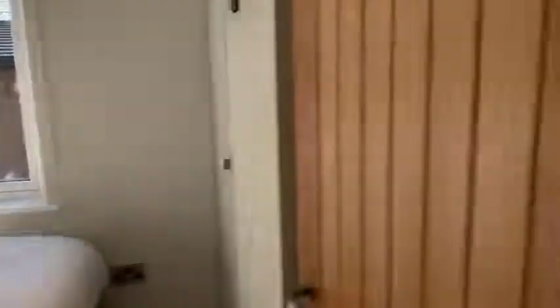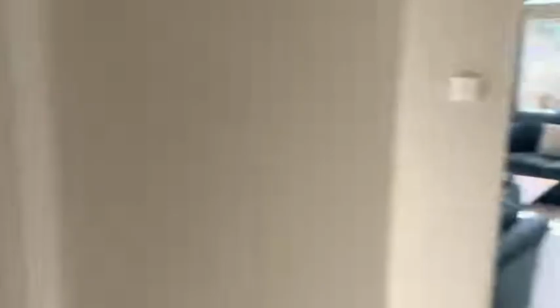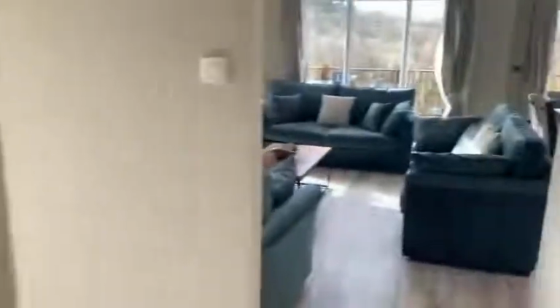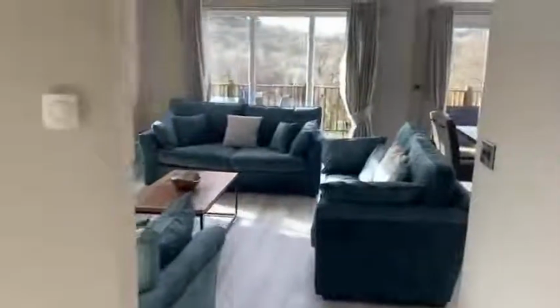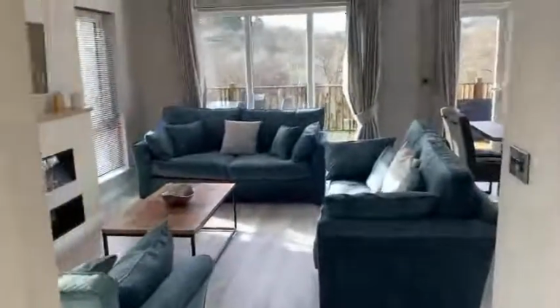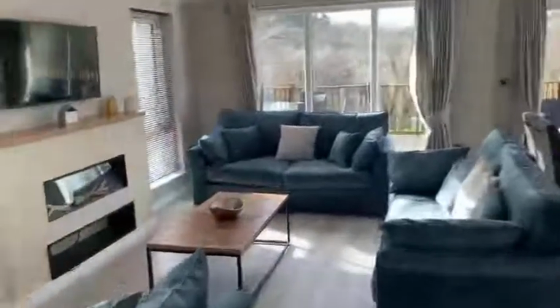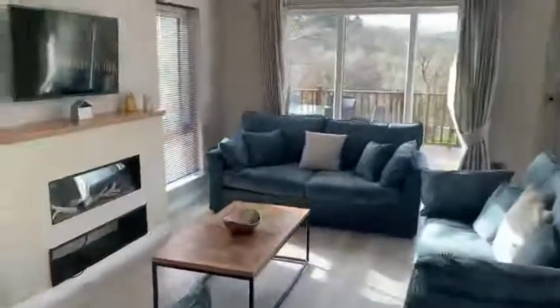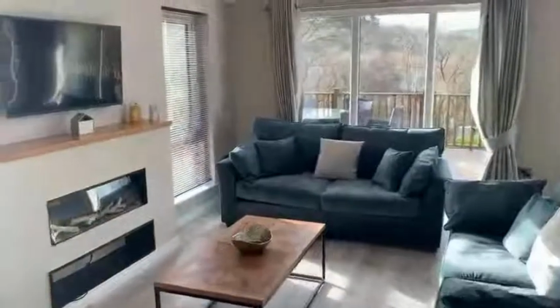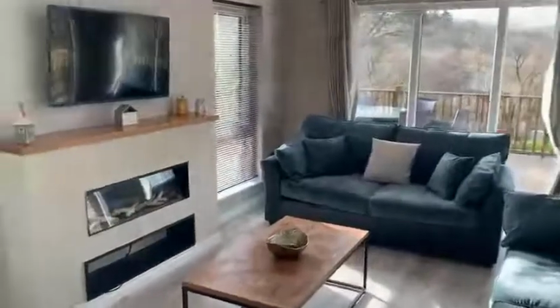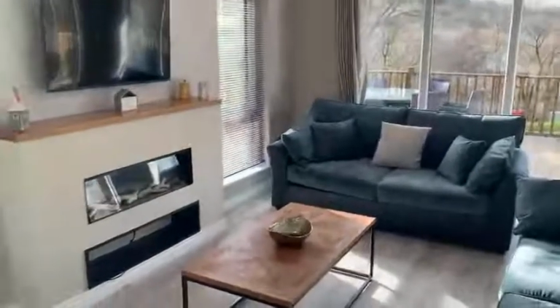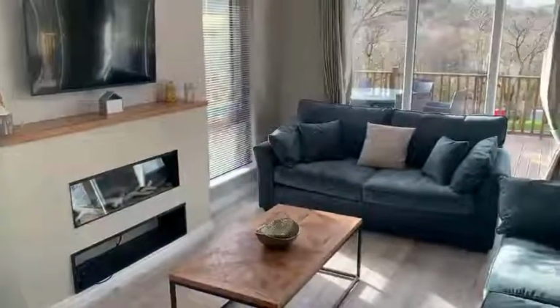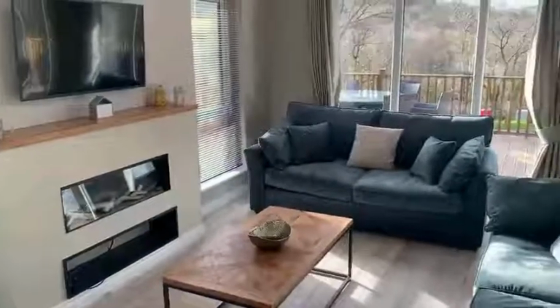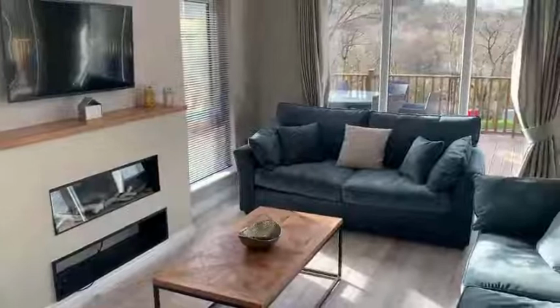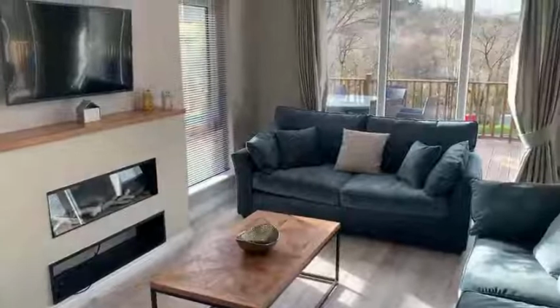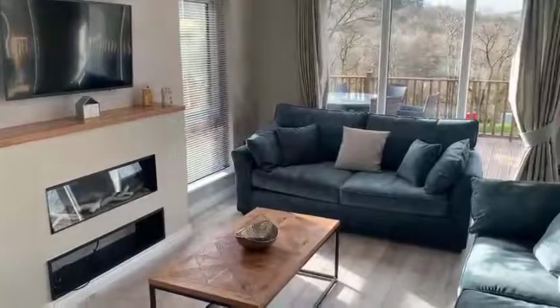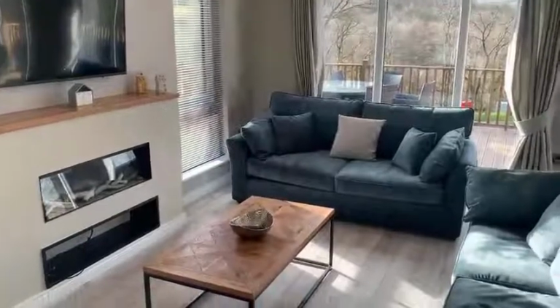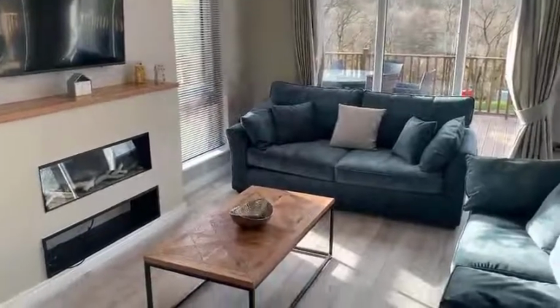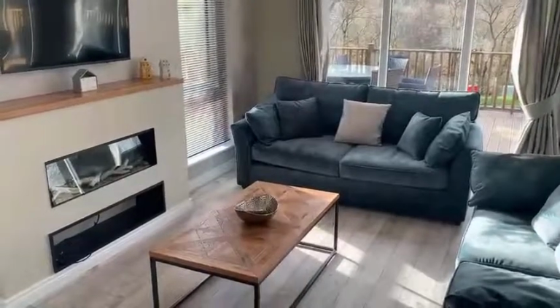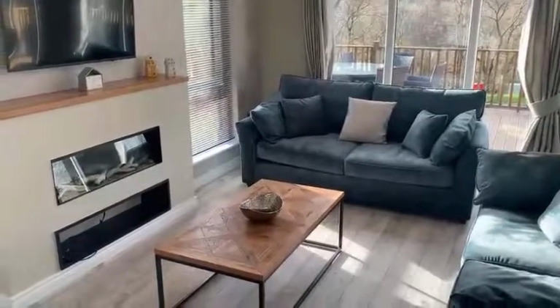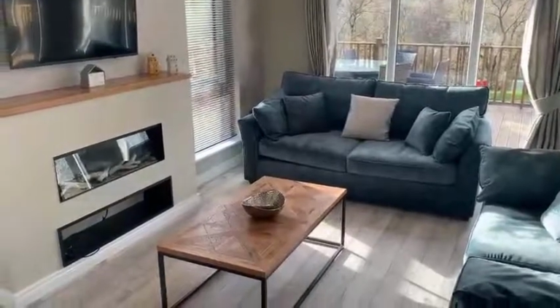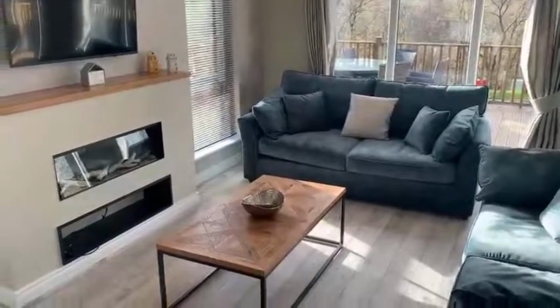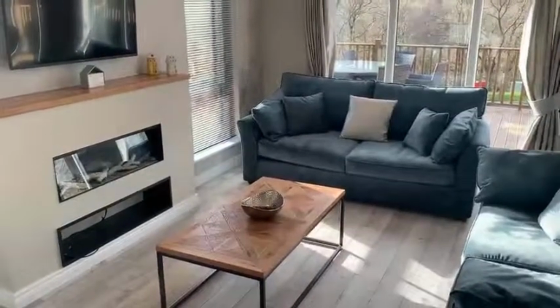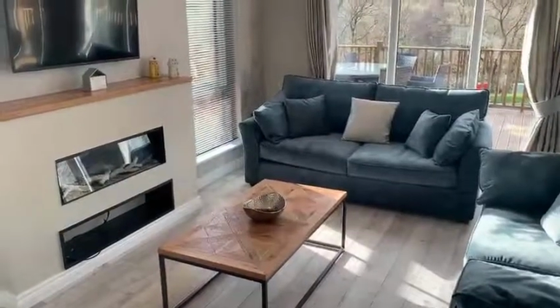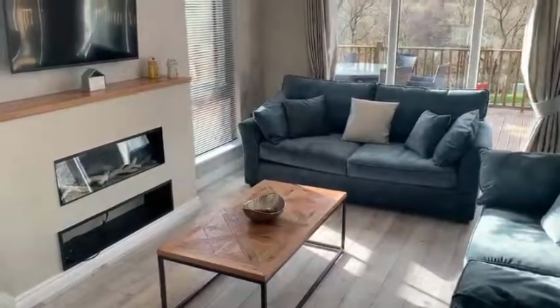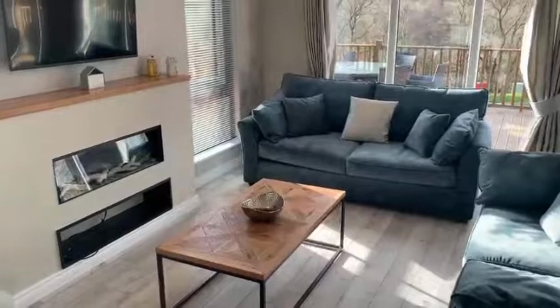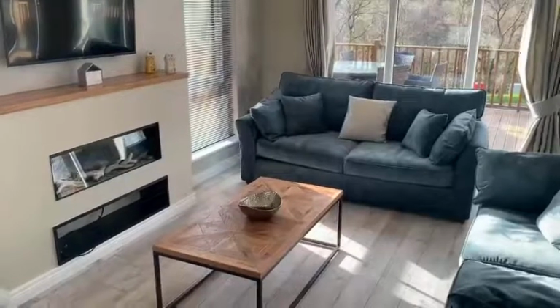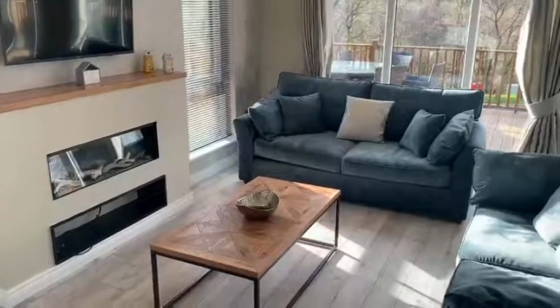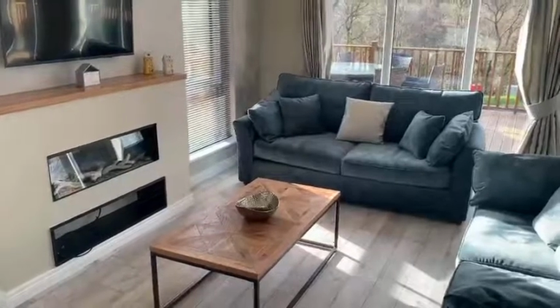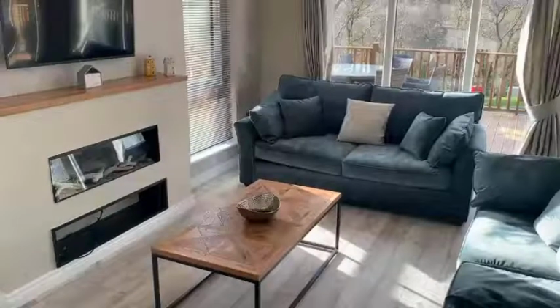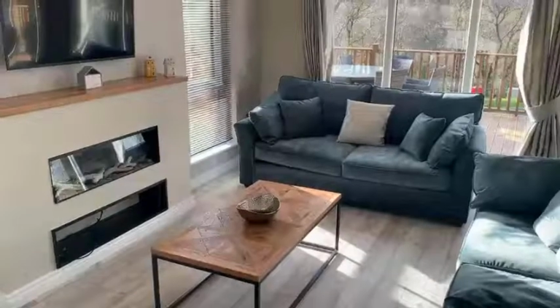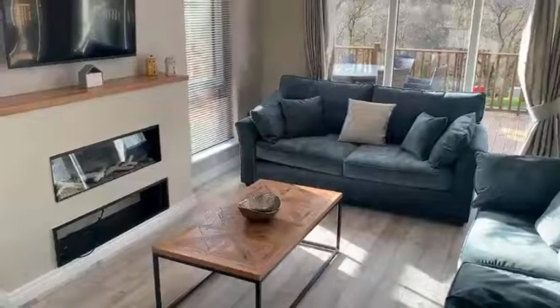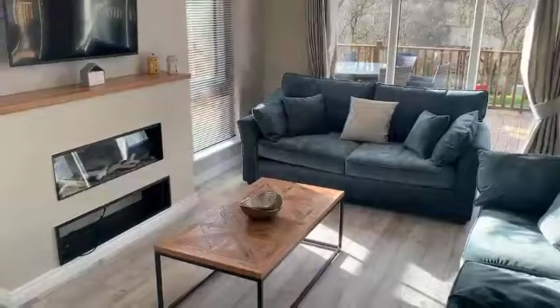So there we go — that's our Tamarack Lodge. One of my particular favourites; I really do like the Tamarack Lodge. I think it's got some super design features. Please get in touch if you'd like to arrange a visit to come and see for yourself, or to look at other available homes on the park. Bye-bye for now.